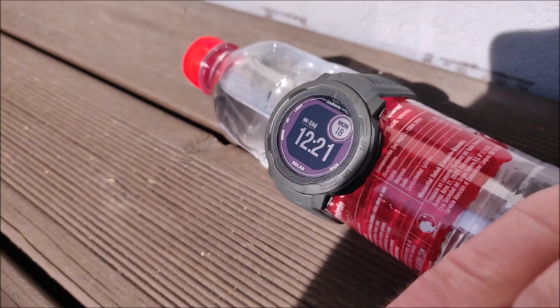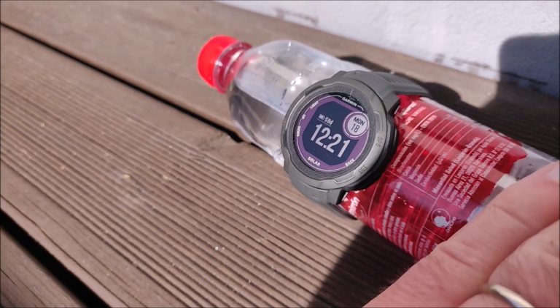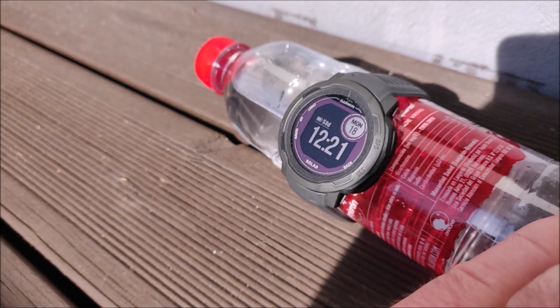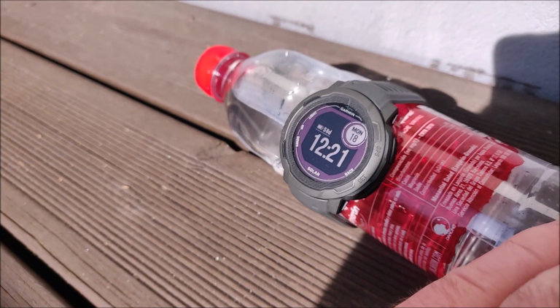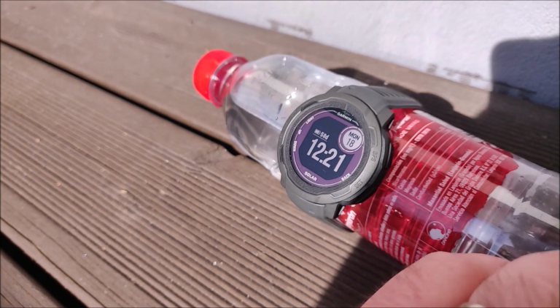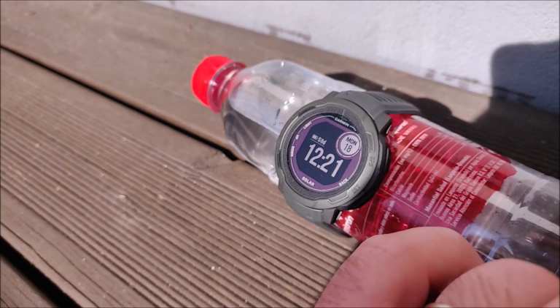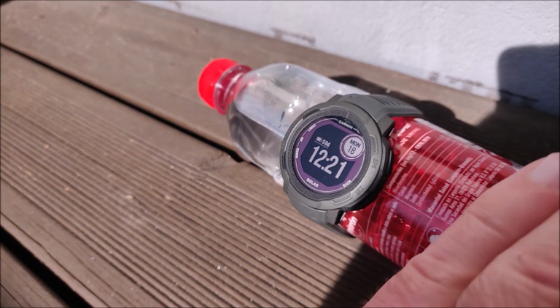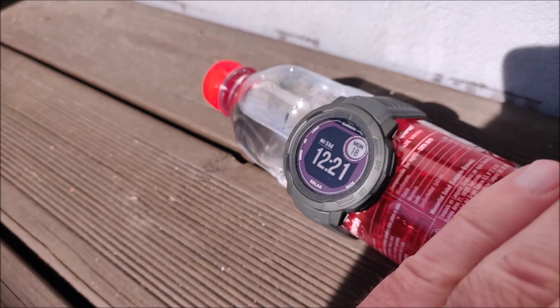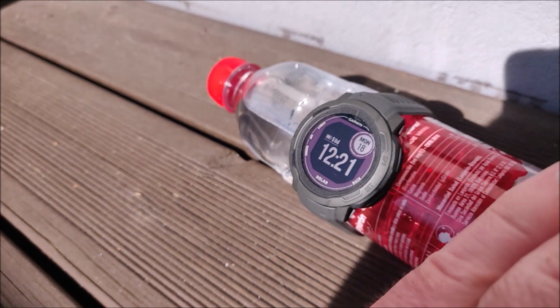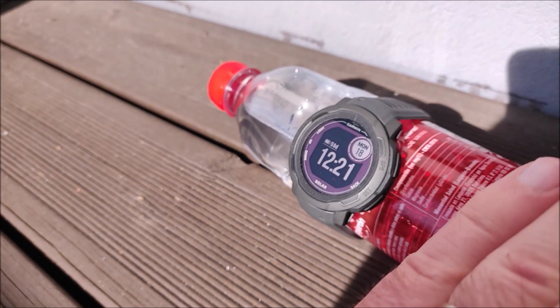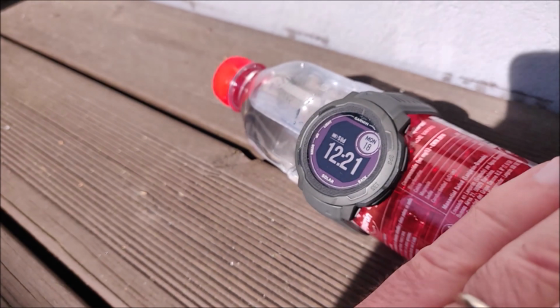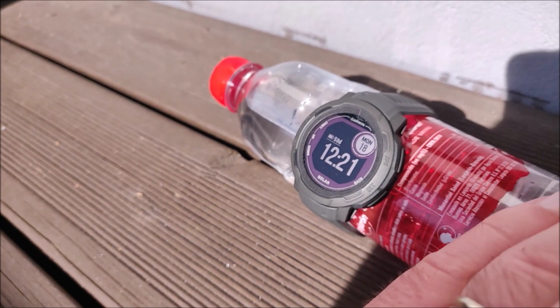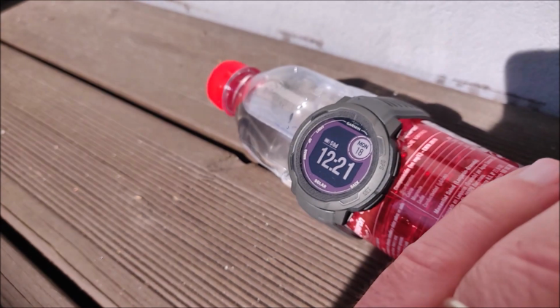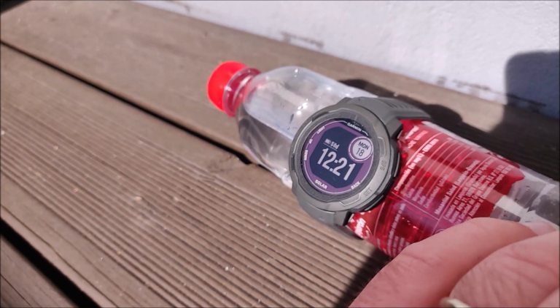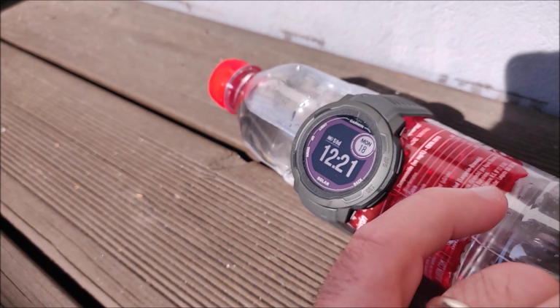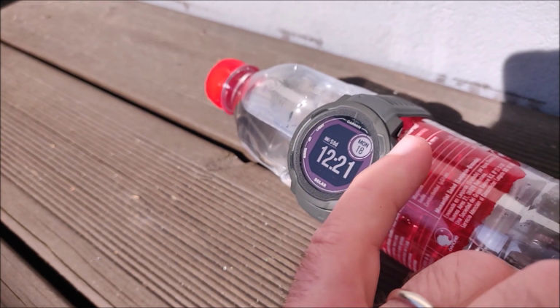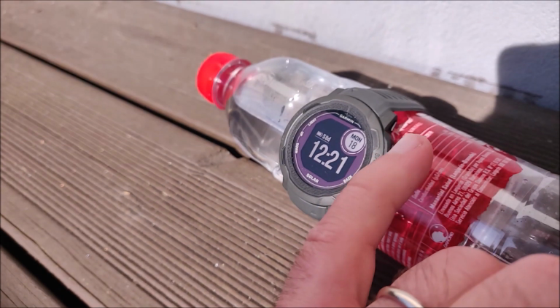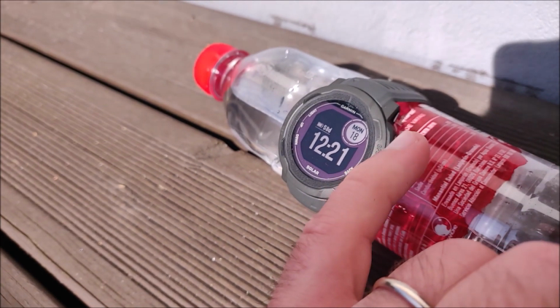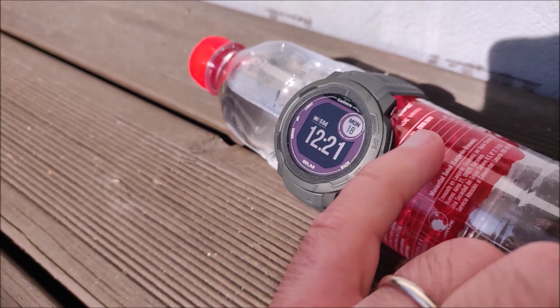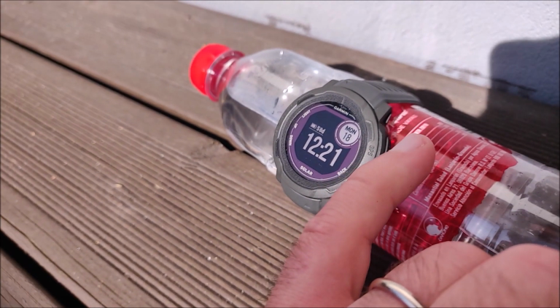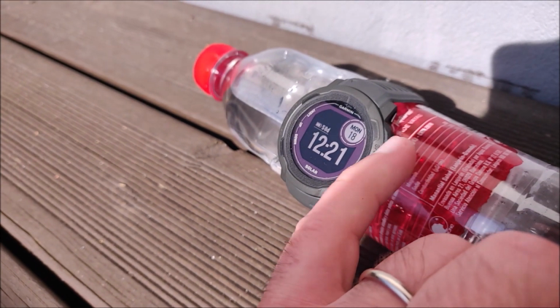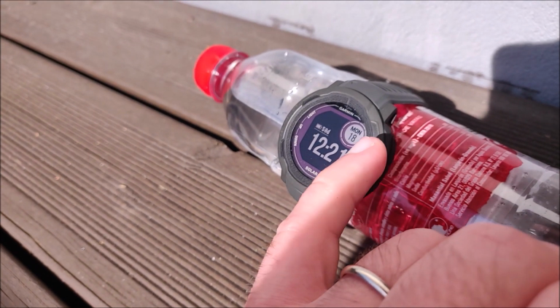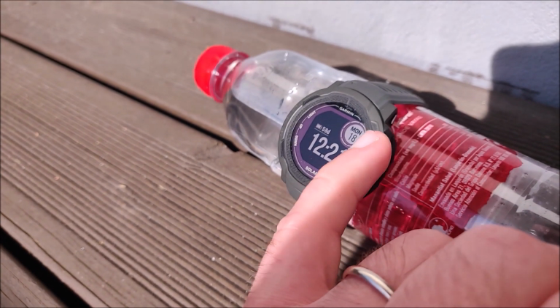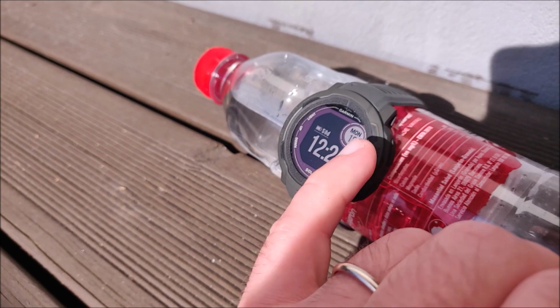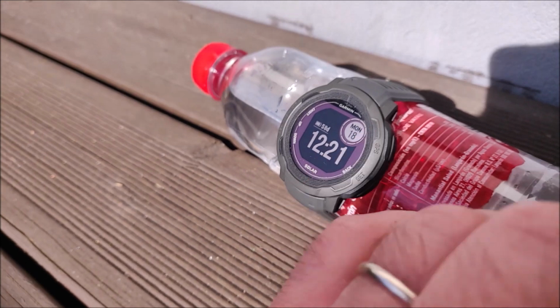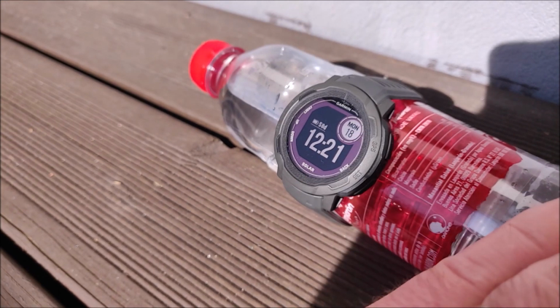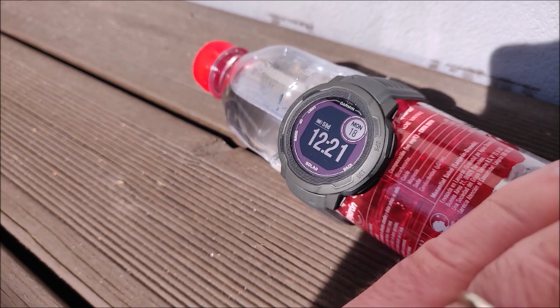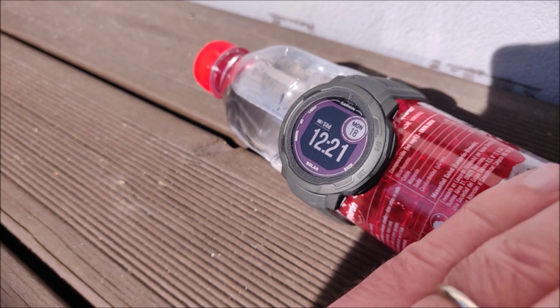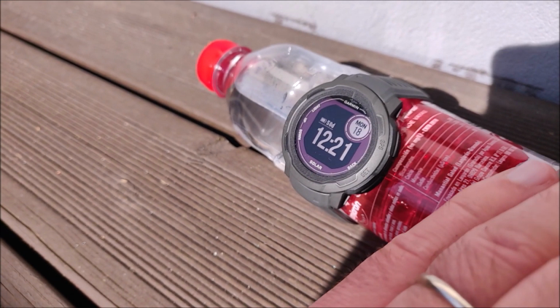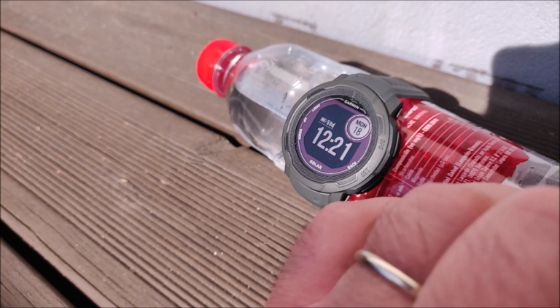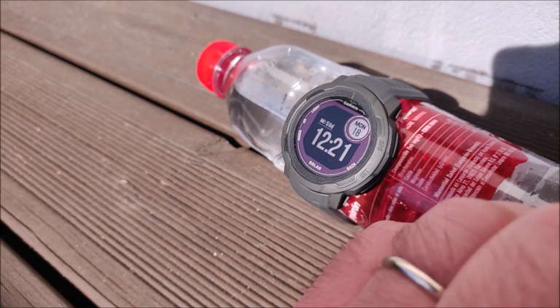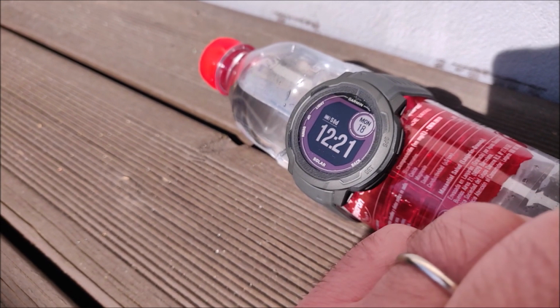This is in Finland and I would say it's a really sunny day today, but it's still April the 18th, so it's definitely not summer yet.